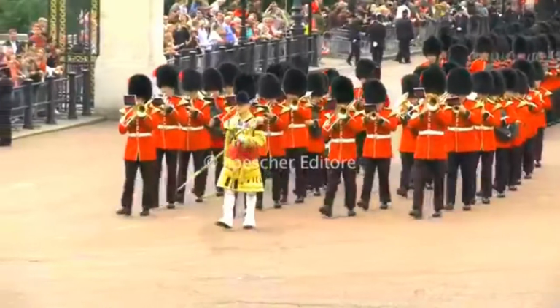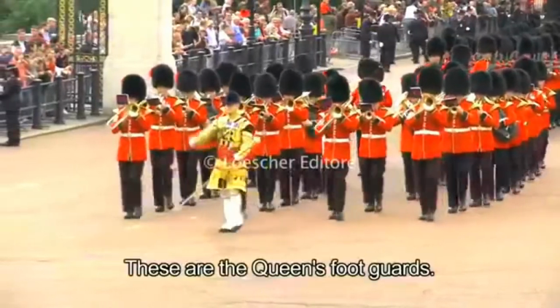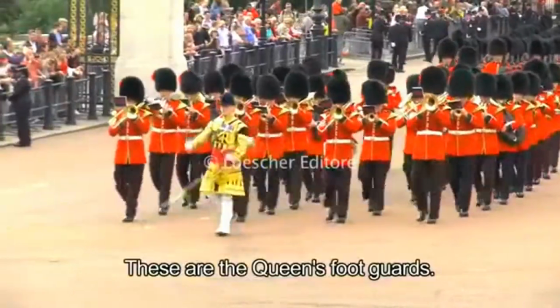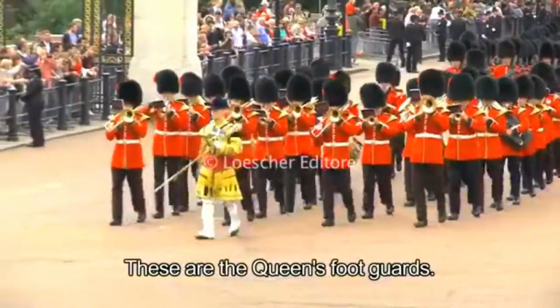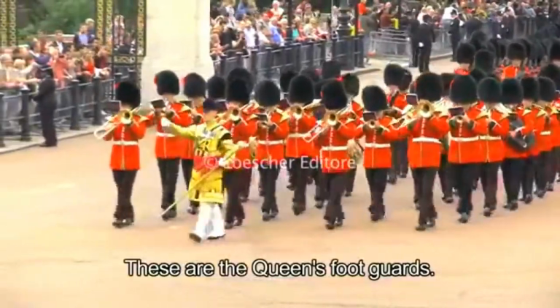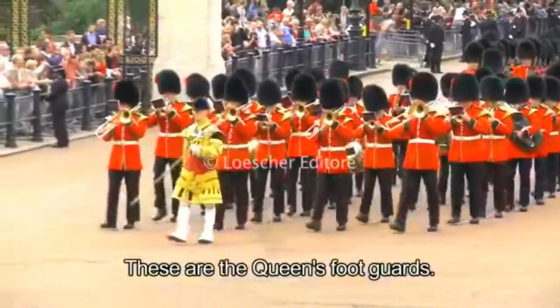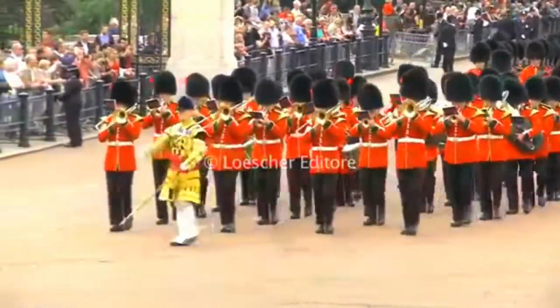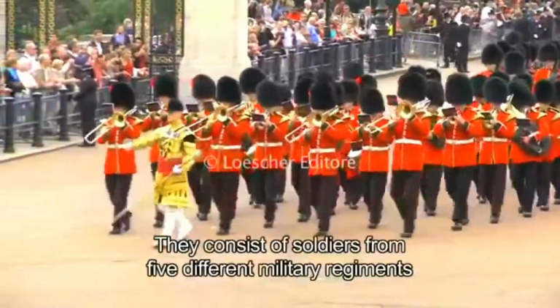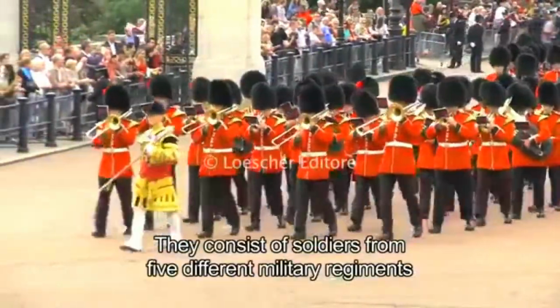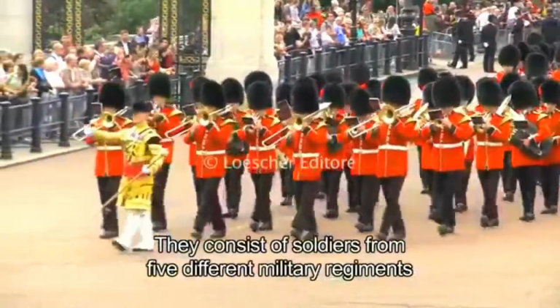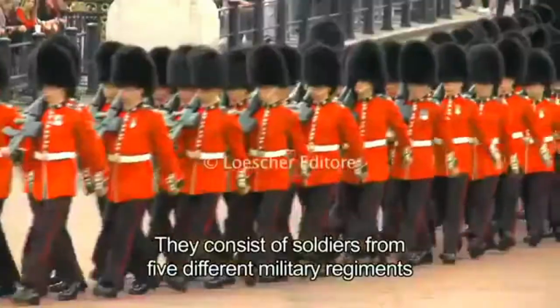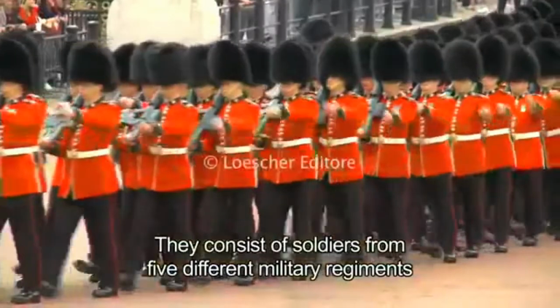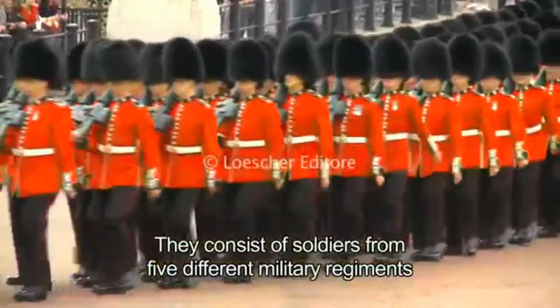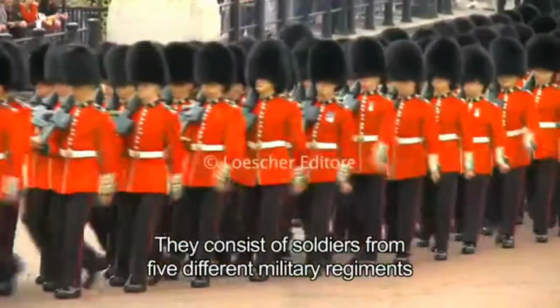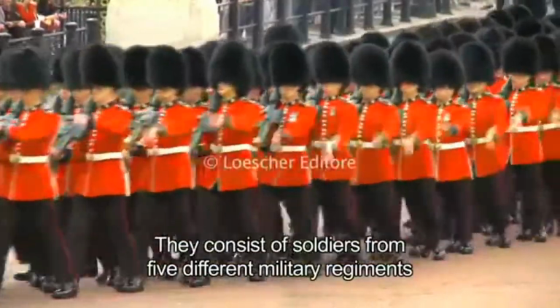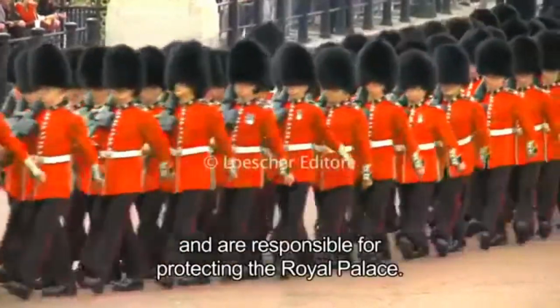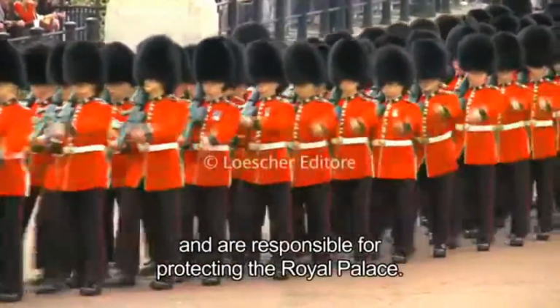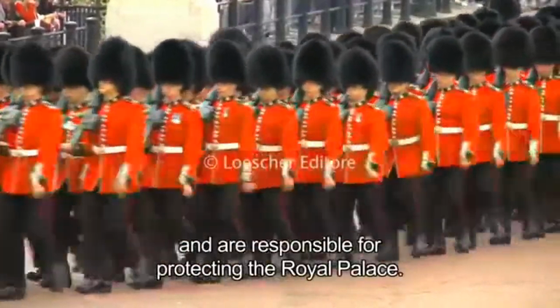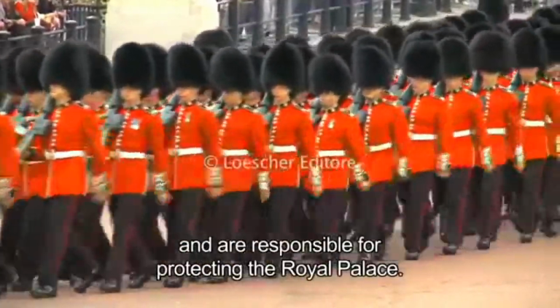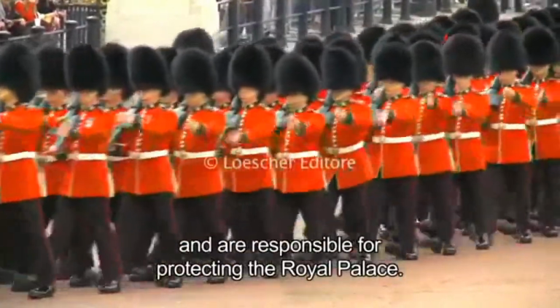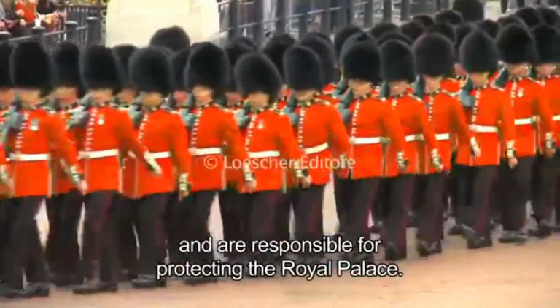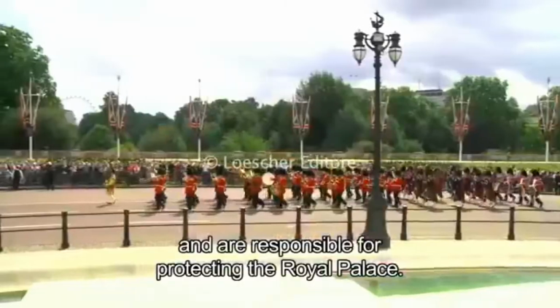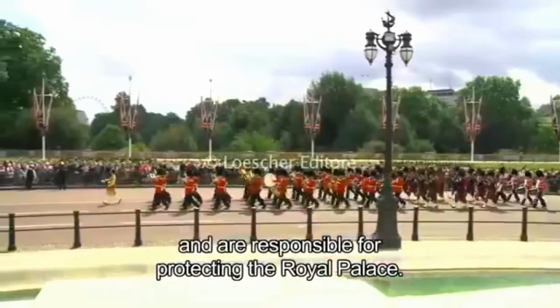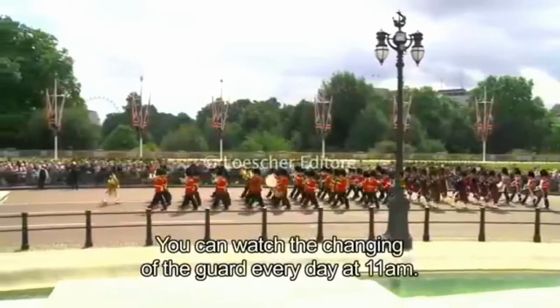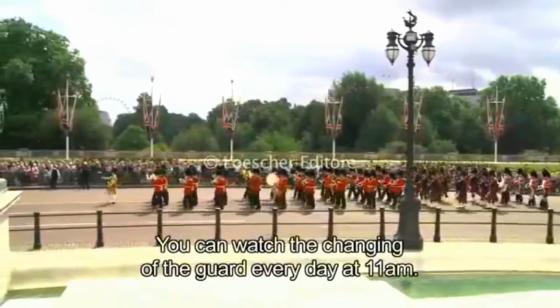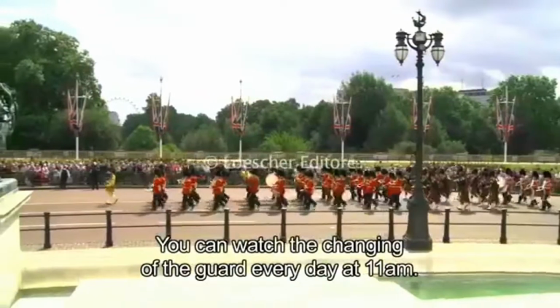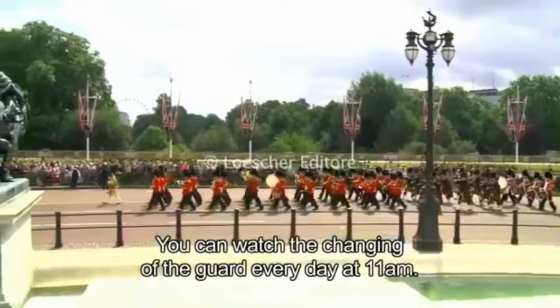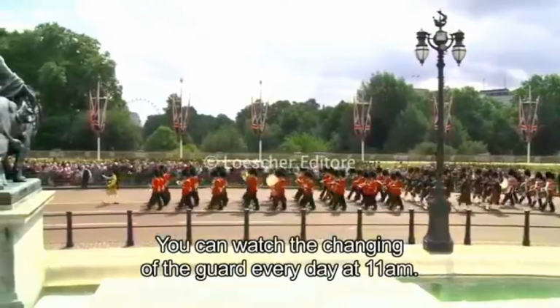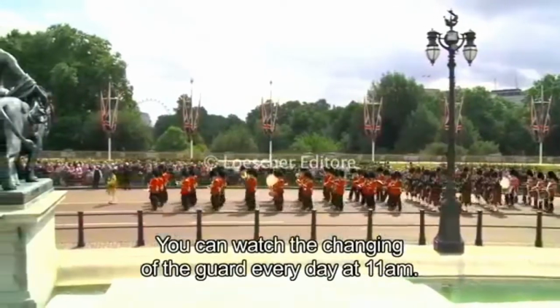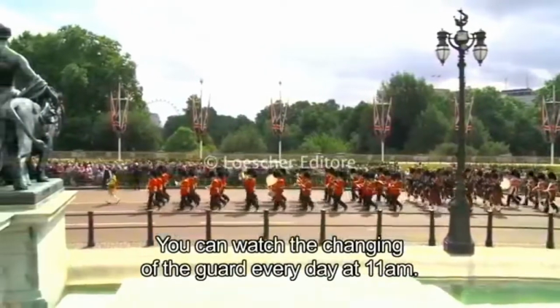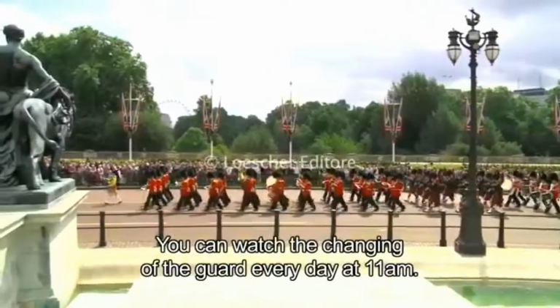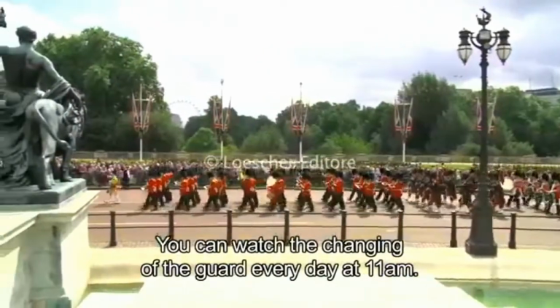These are the Queen's Foot Guards. They consist of soldiers from five different military regiments and are responsible for protecting the royal palace. You can watch the changing of the guard every day at 11am.